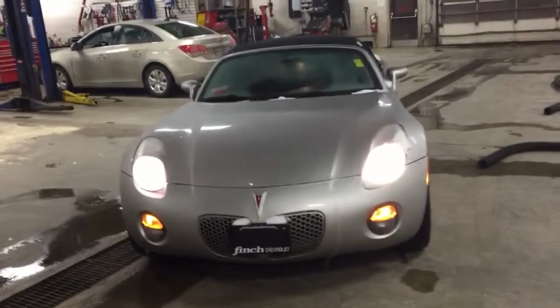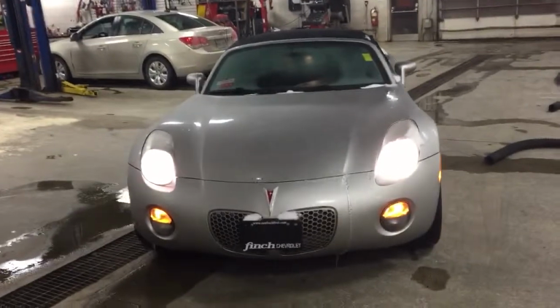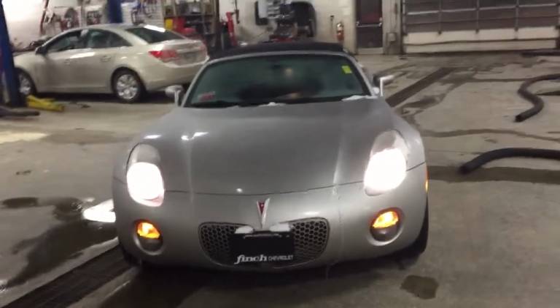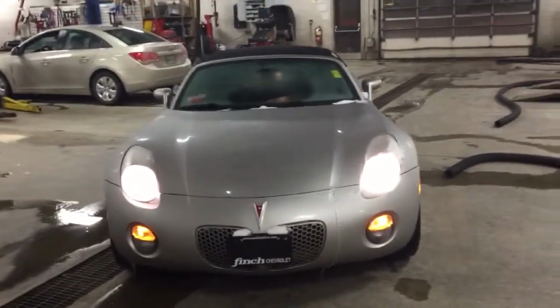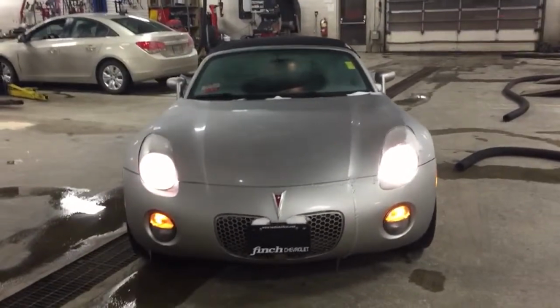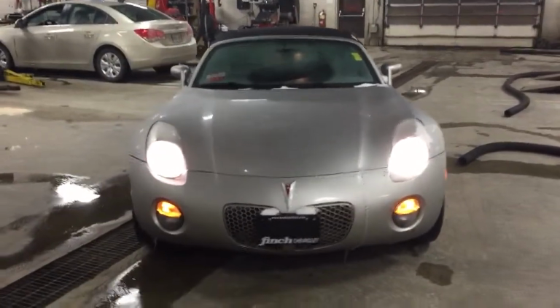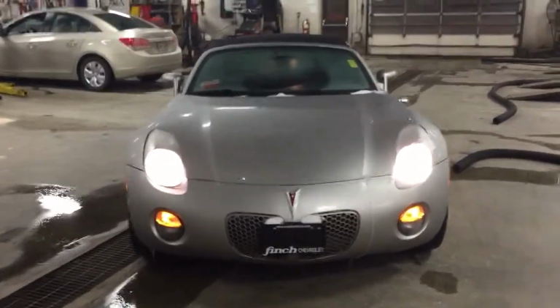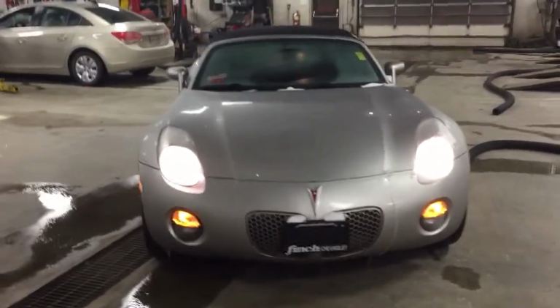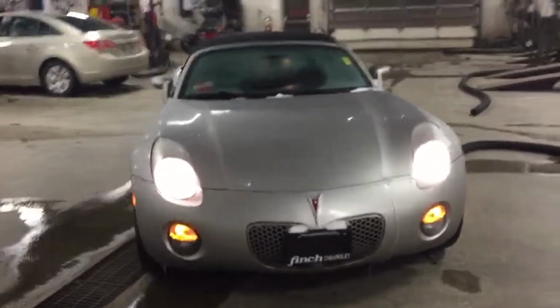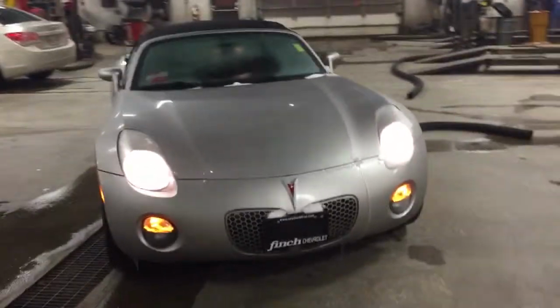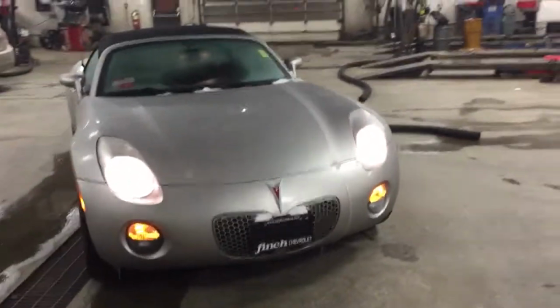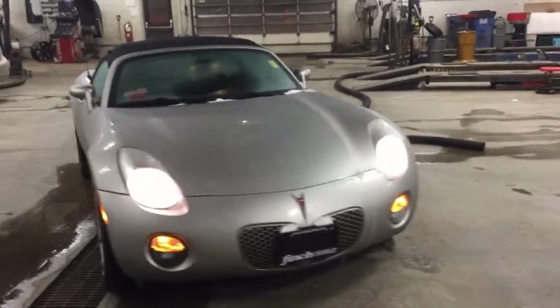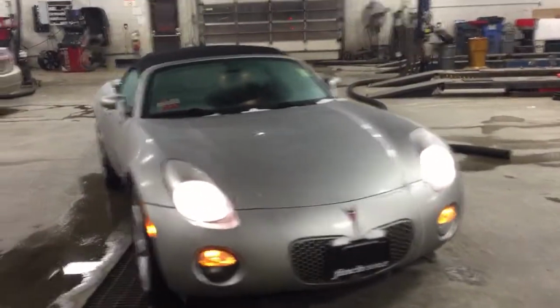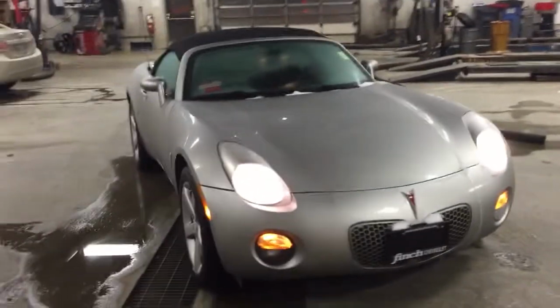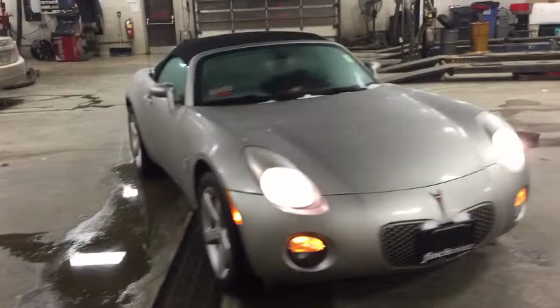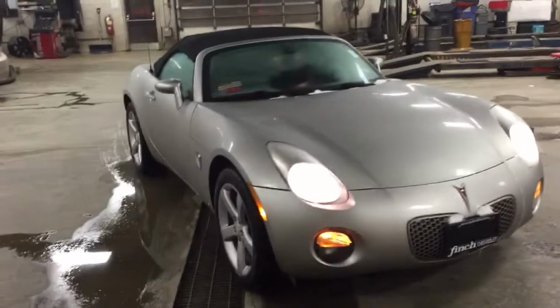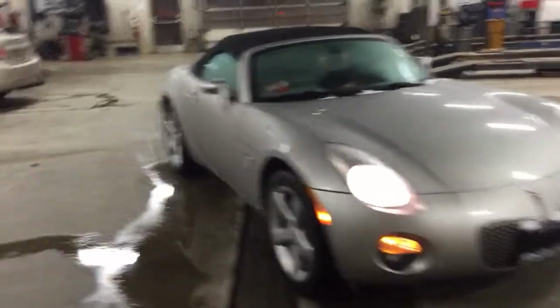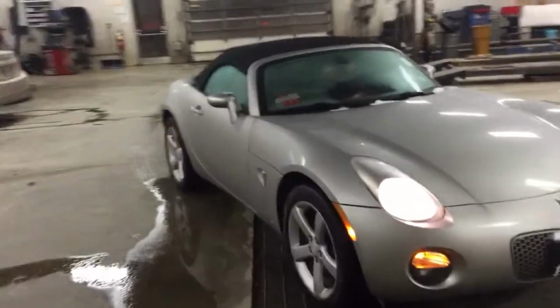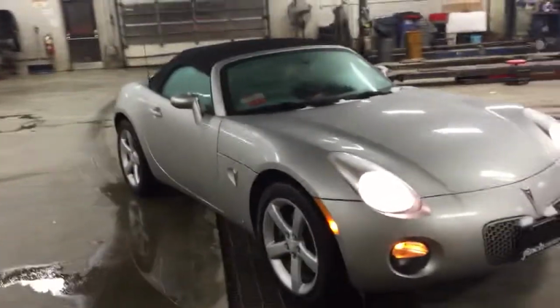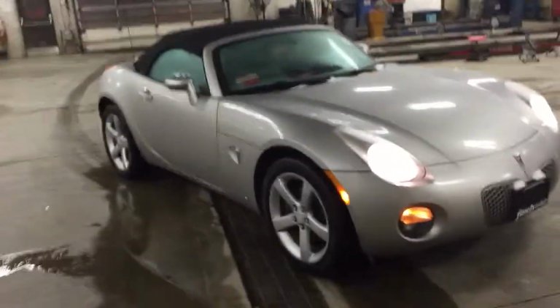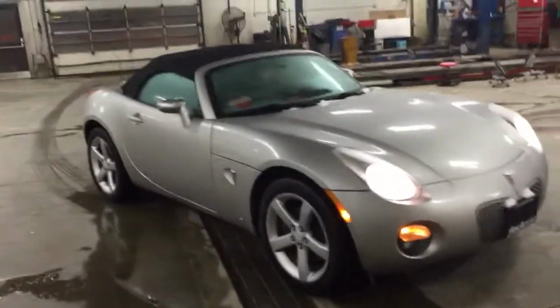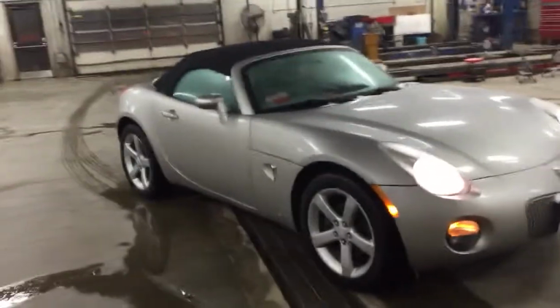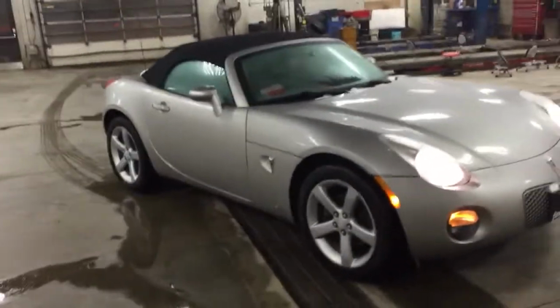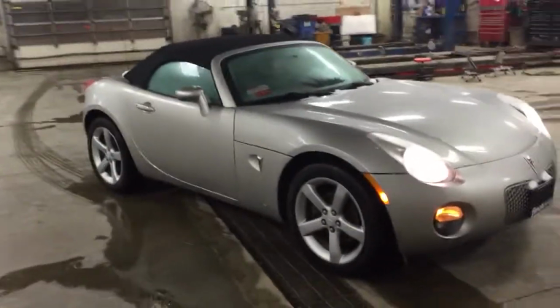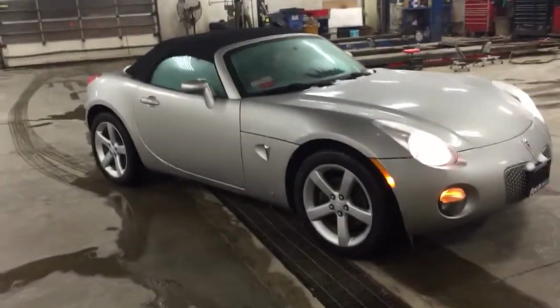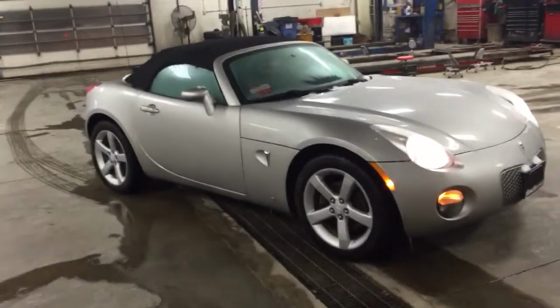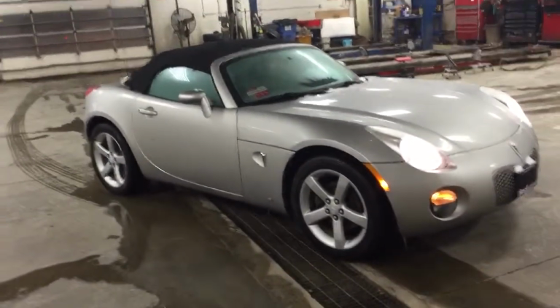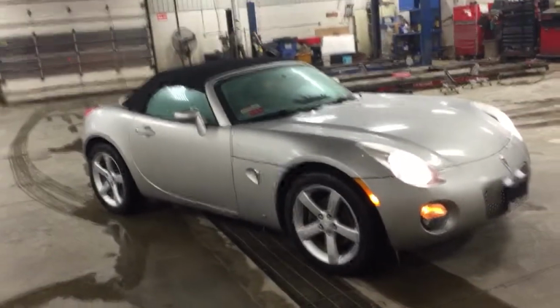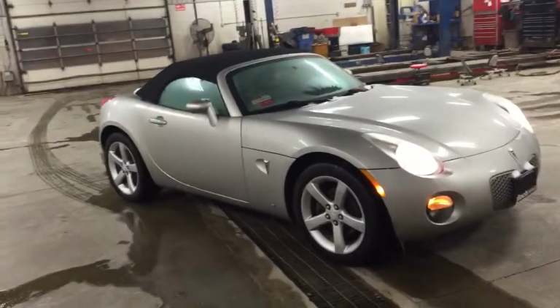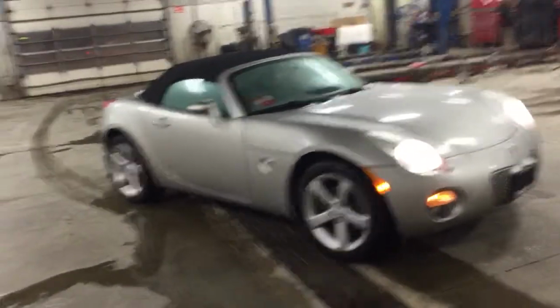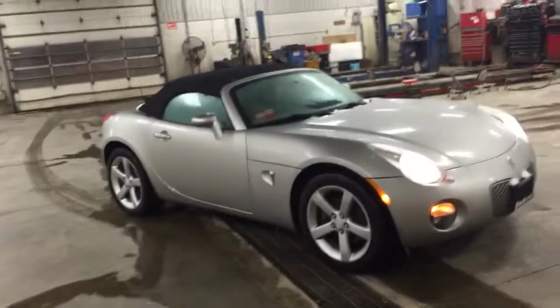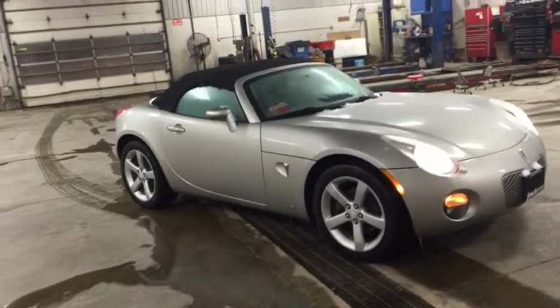The previous owner — a professor — said it was the bumper and the headlights that were replaced. In terms of the paint on this vehicle, it's flawless. It's in silver, which is Quicksilver Metallic from the factory.